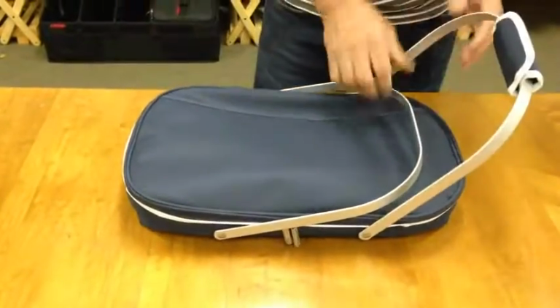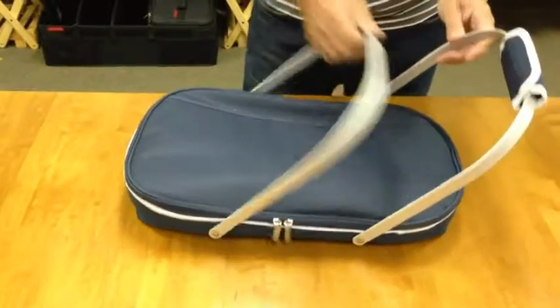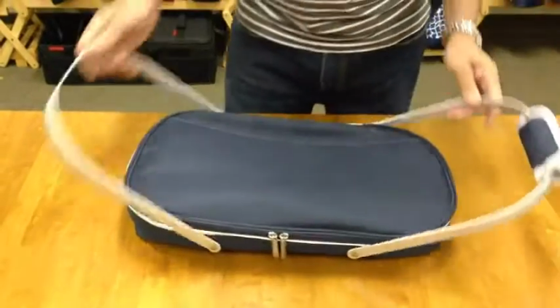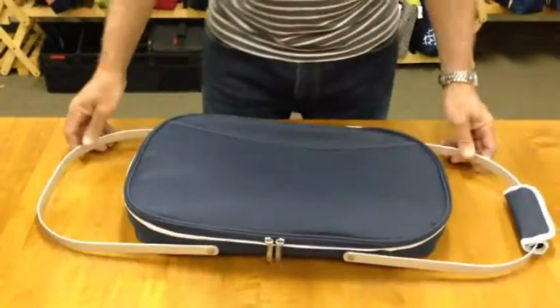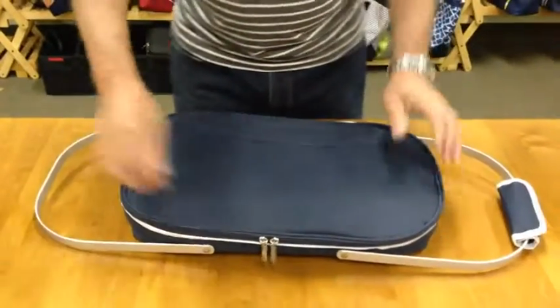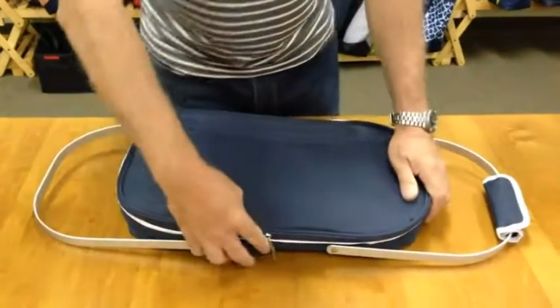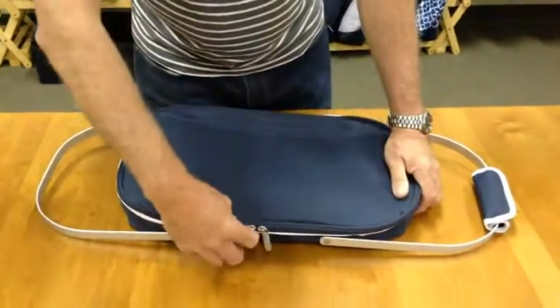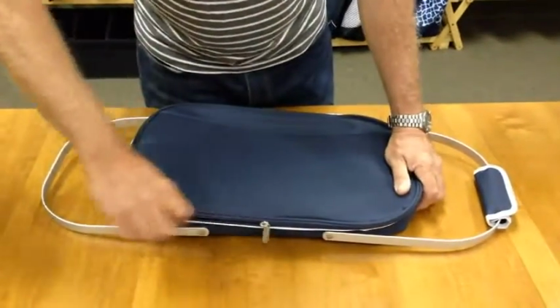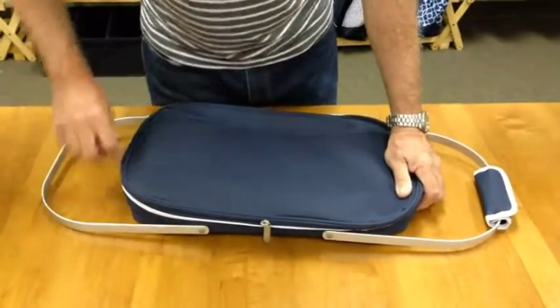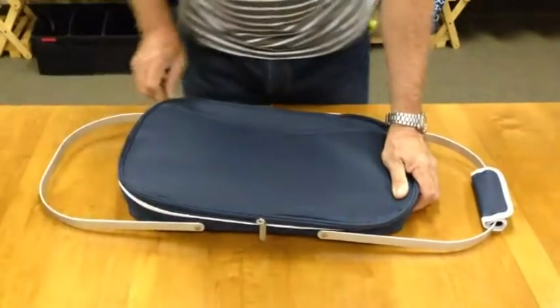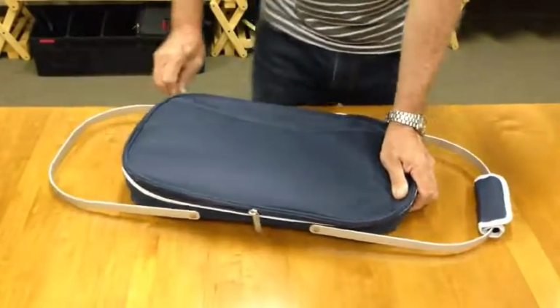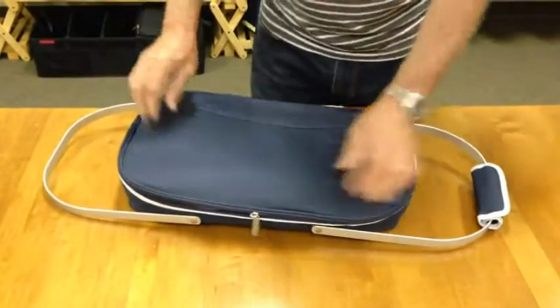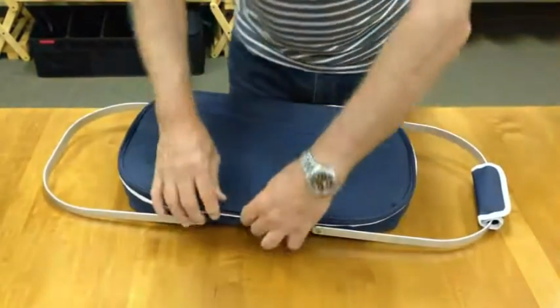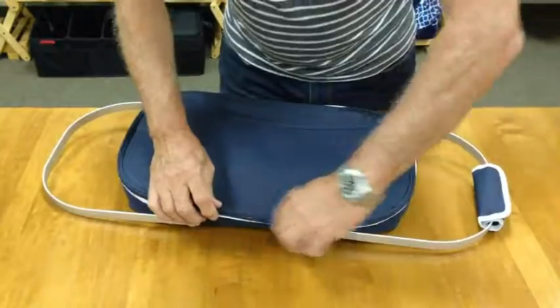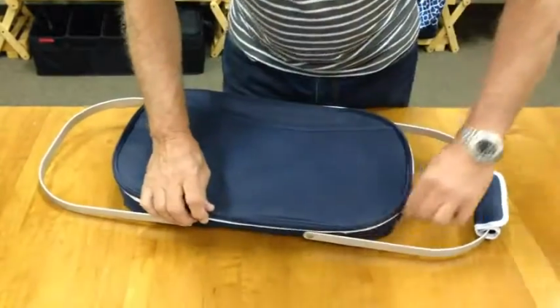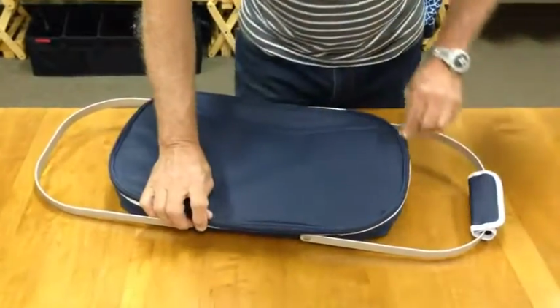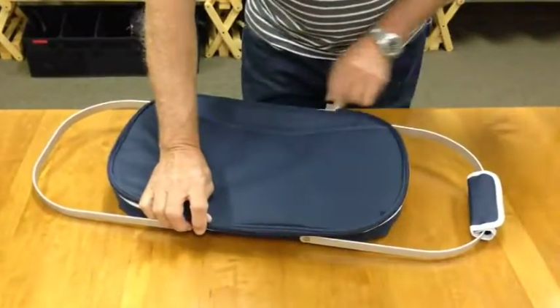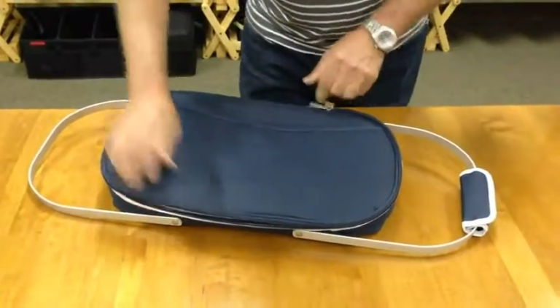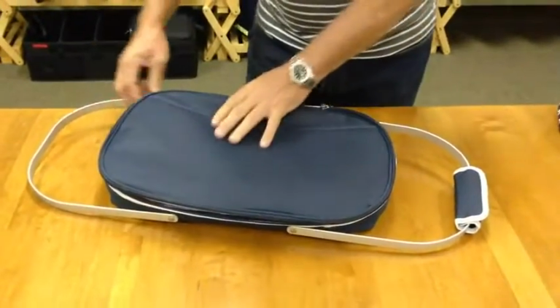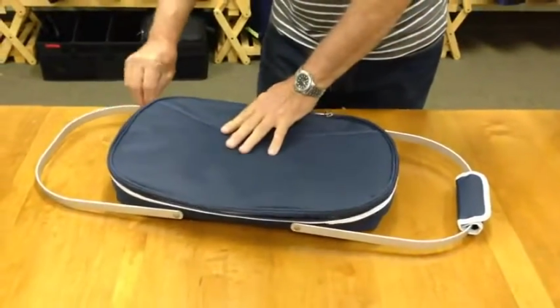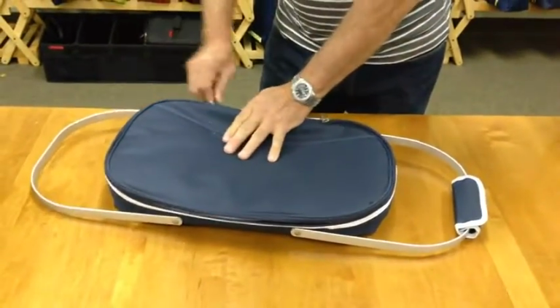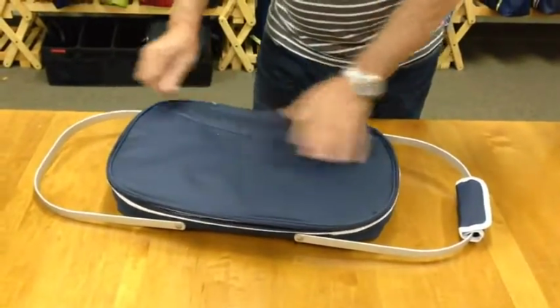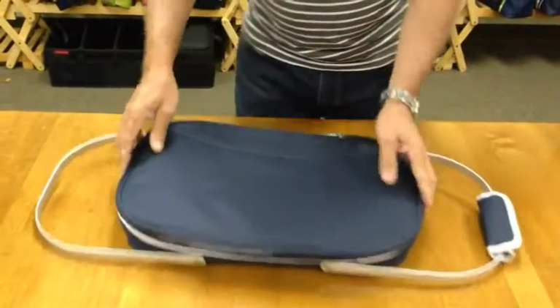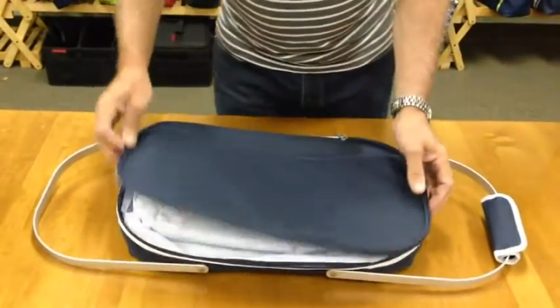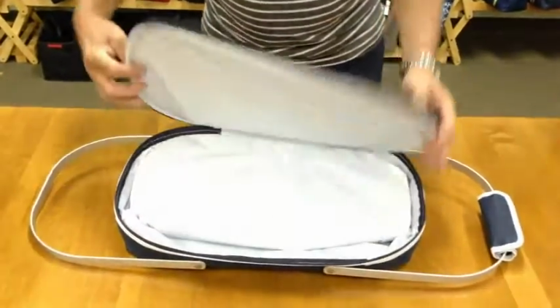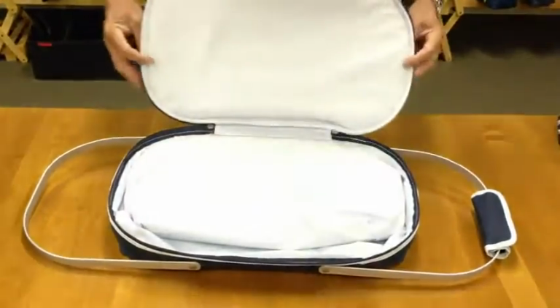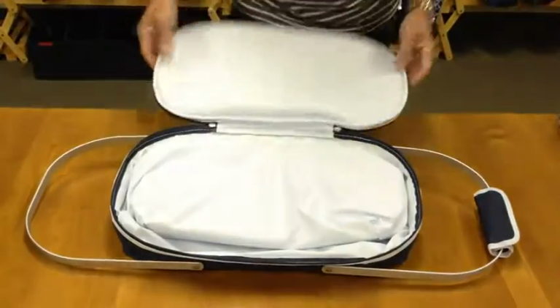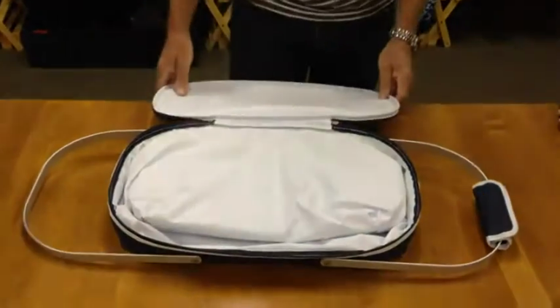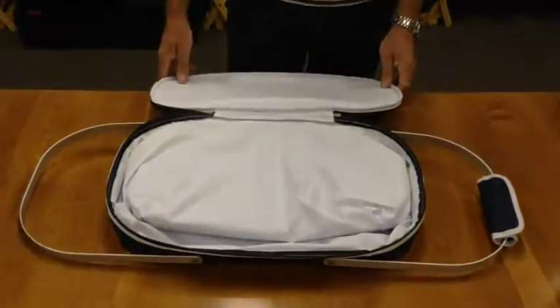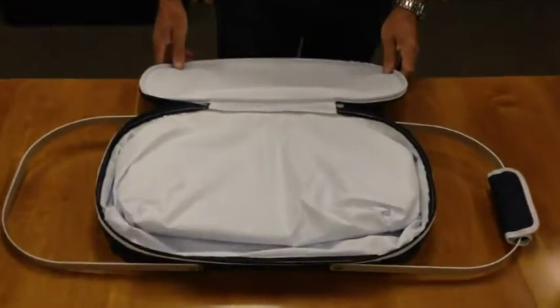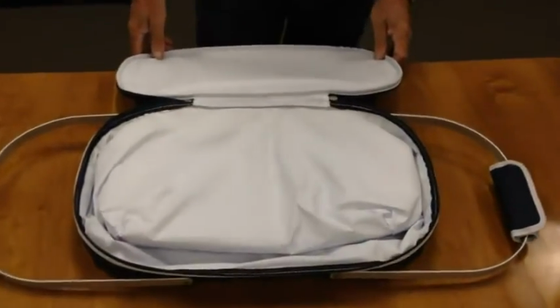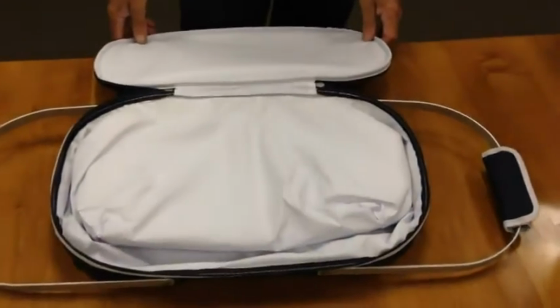Unfold the top two arms and unzip the lid. Once the lid has been opened, you'll see the linings all folded down inside.